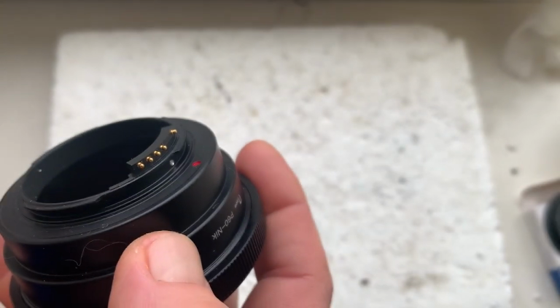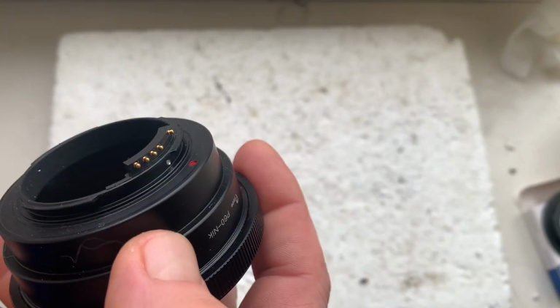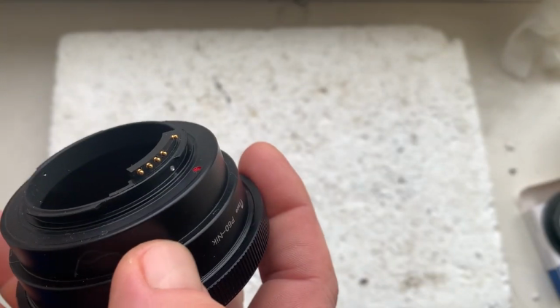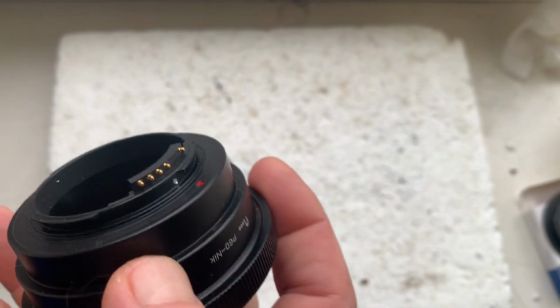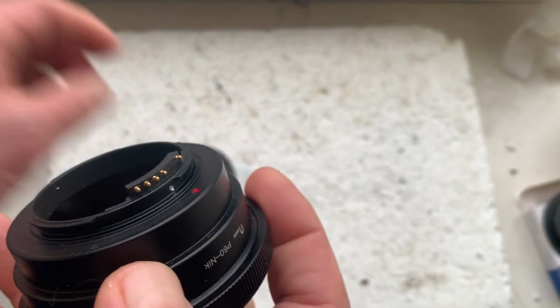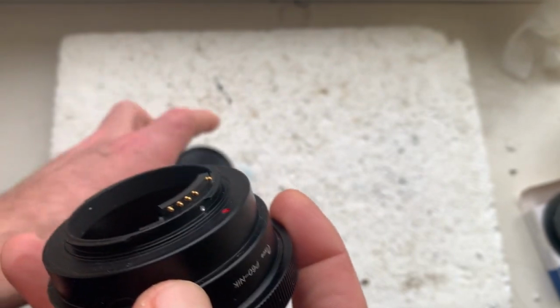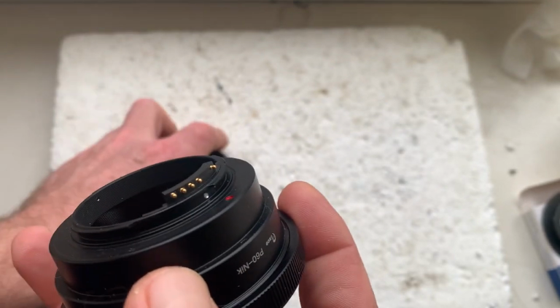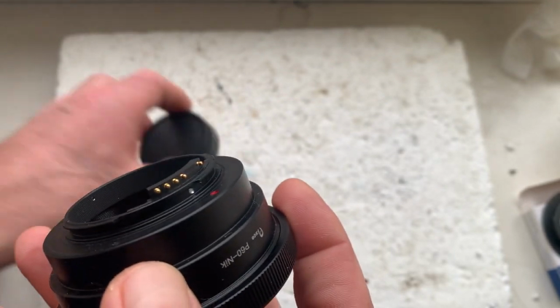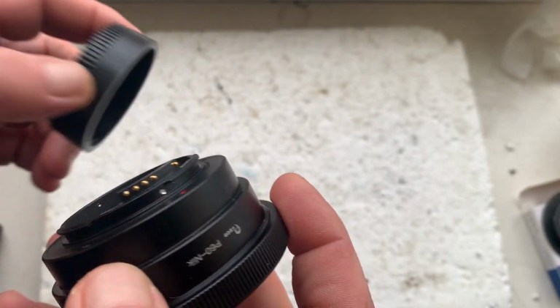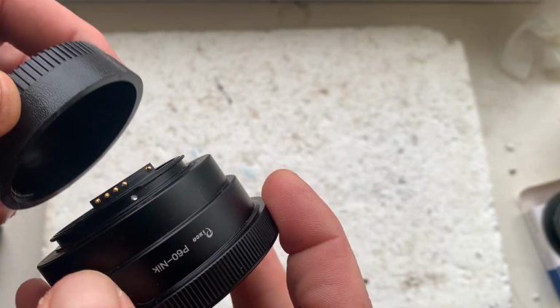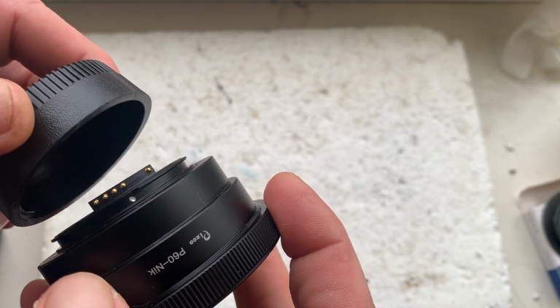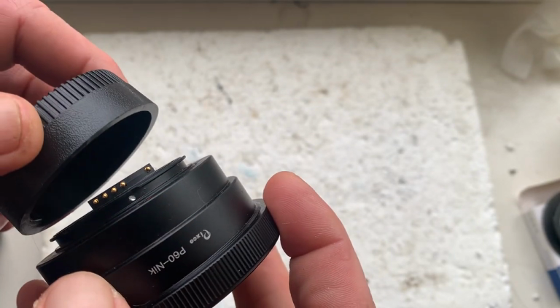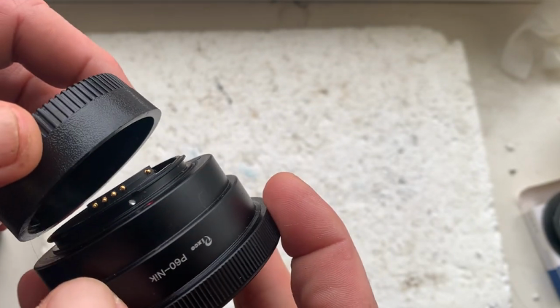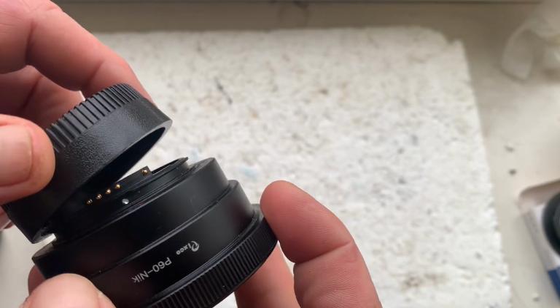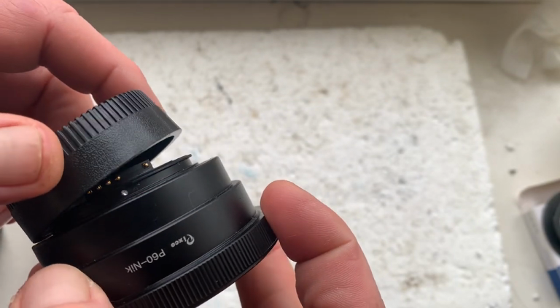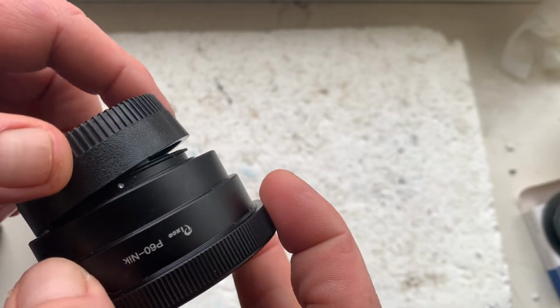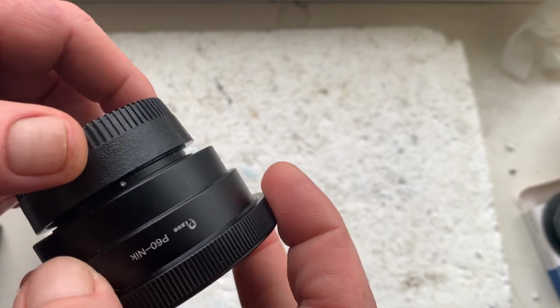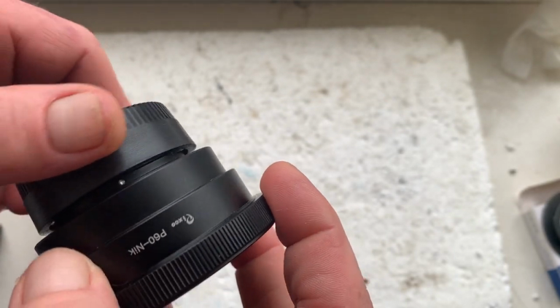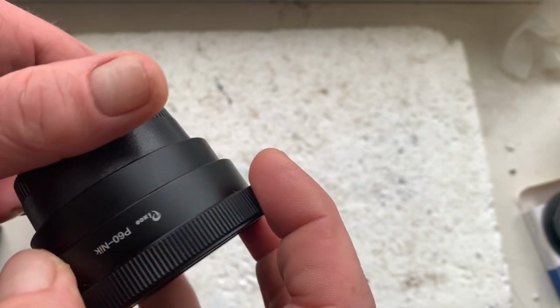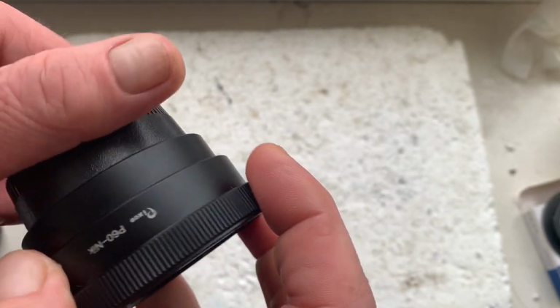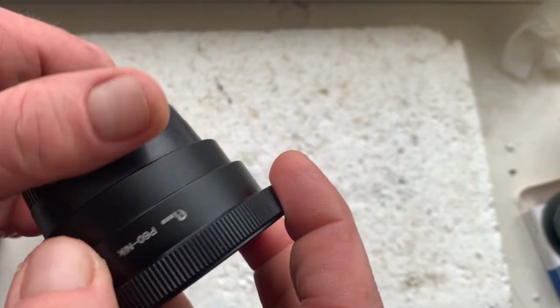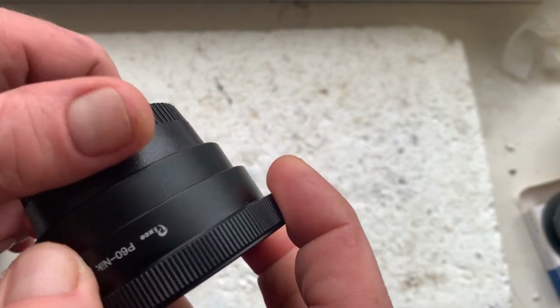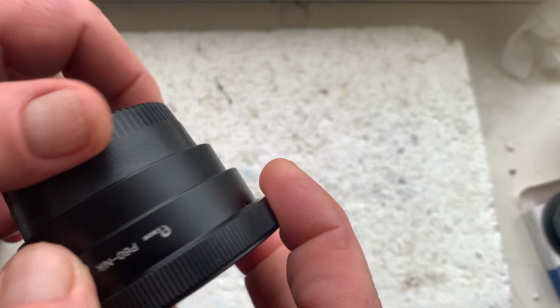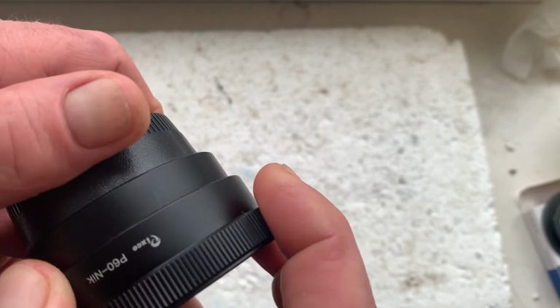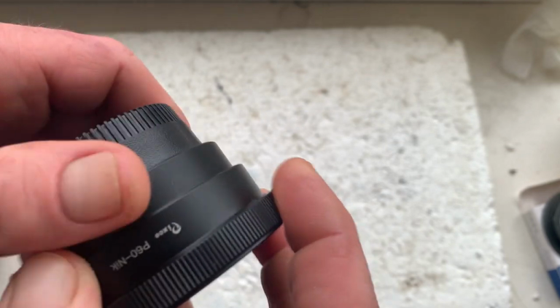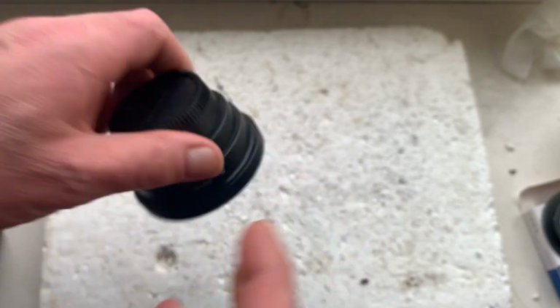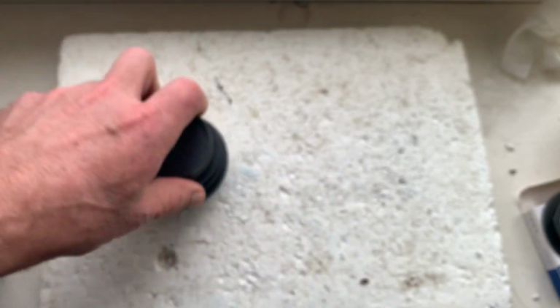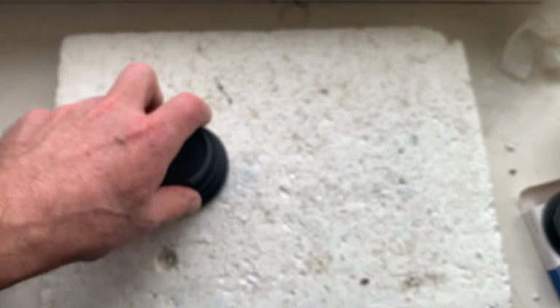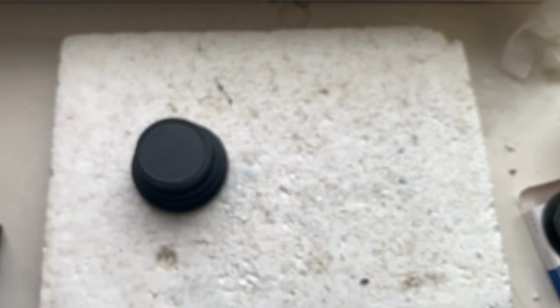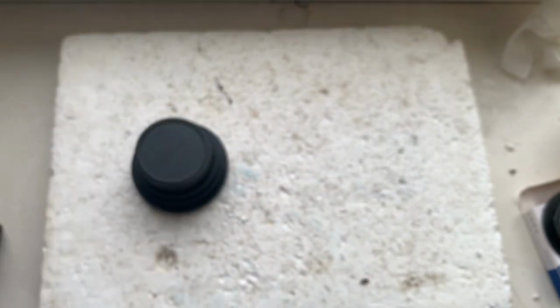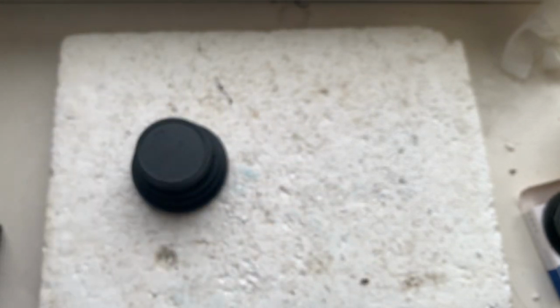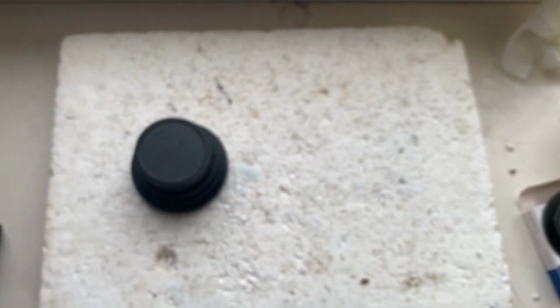Be very careful with the adapter and chip and chip lock. Thank you for your attention.